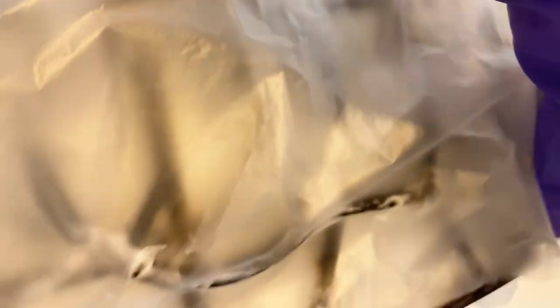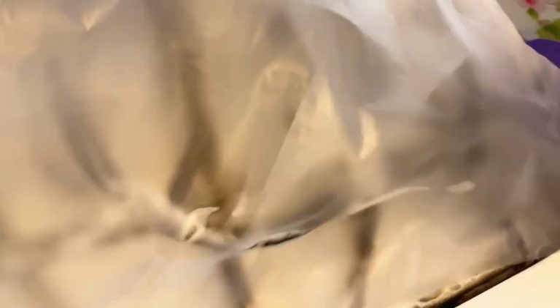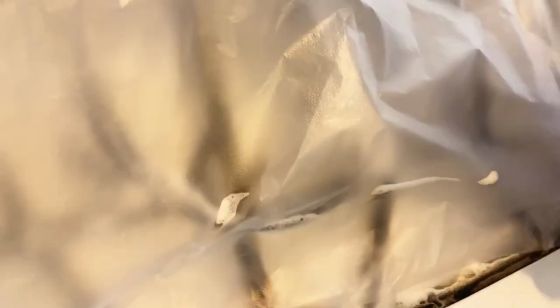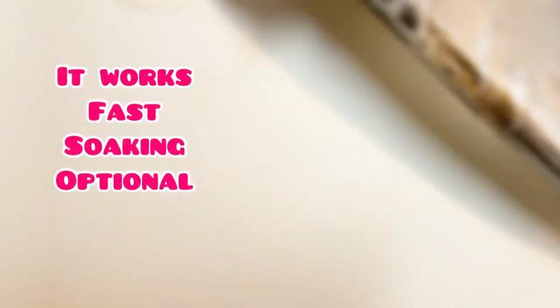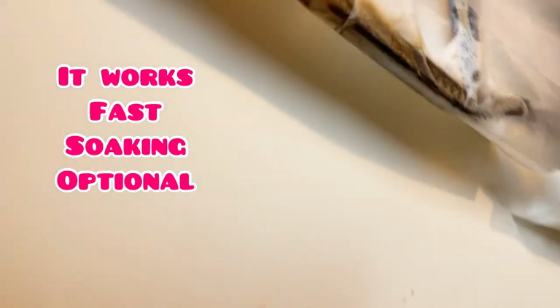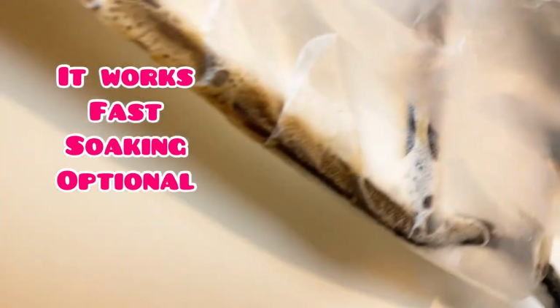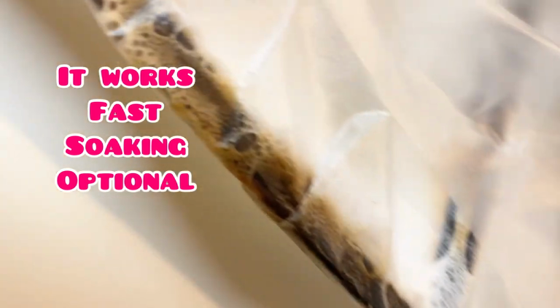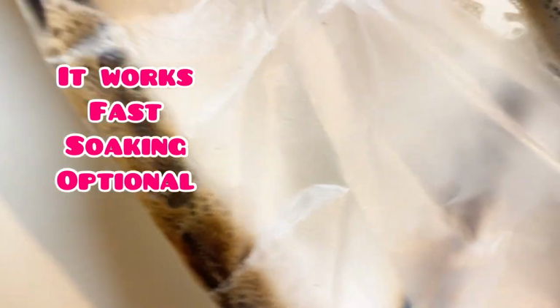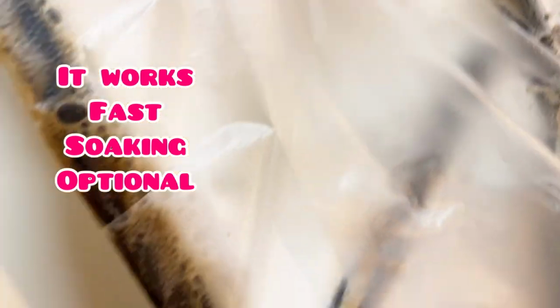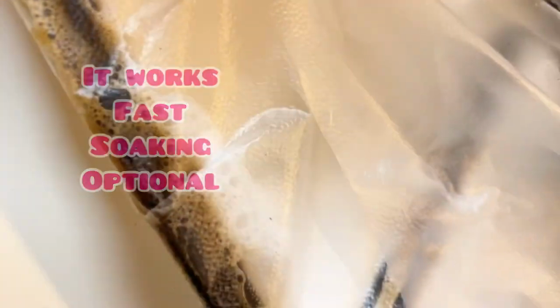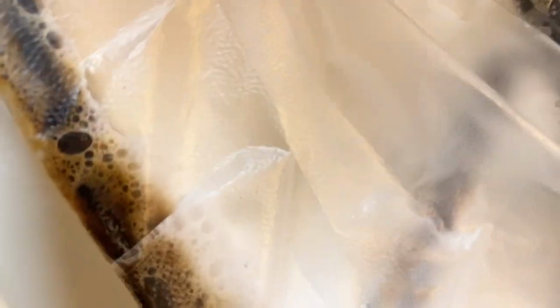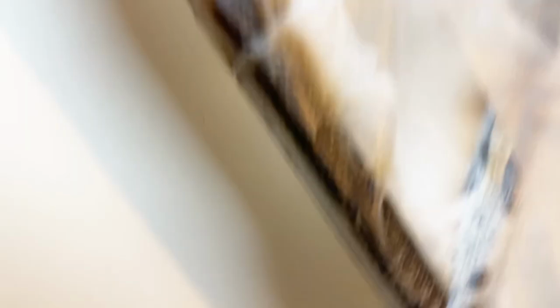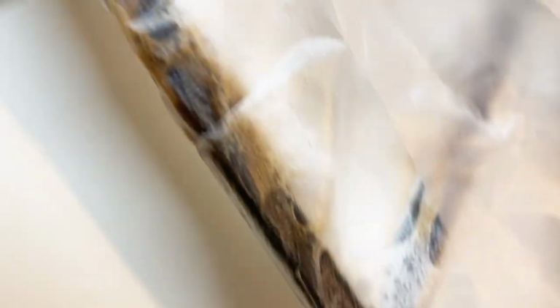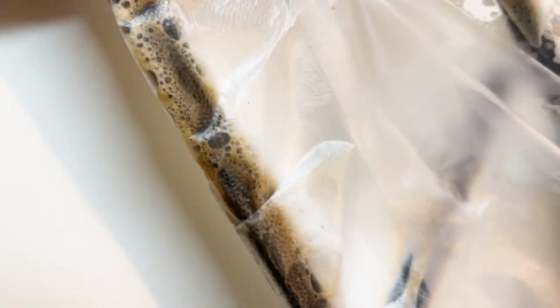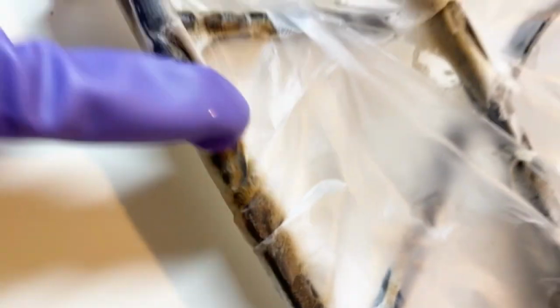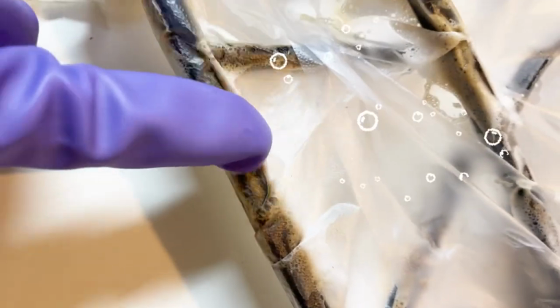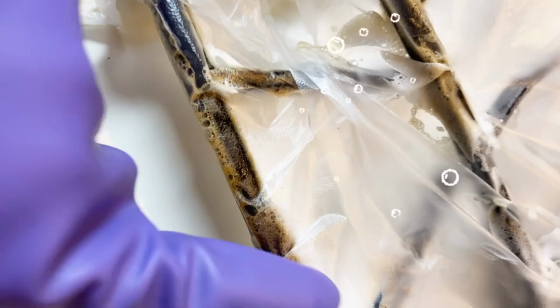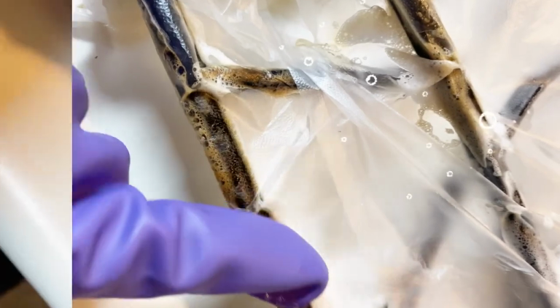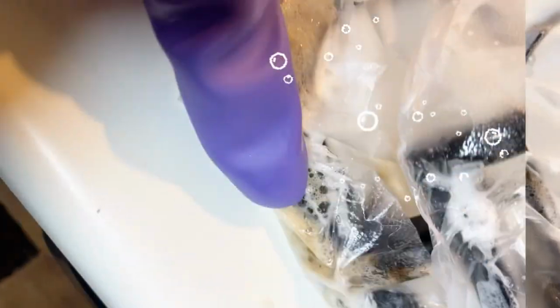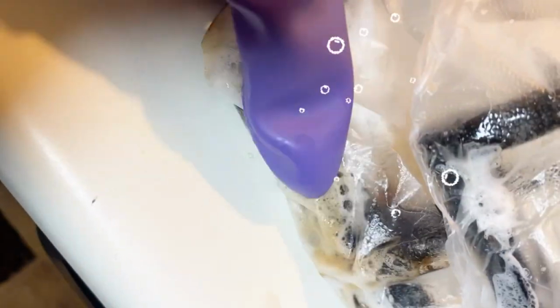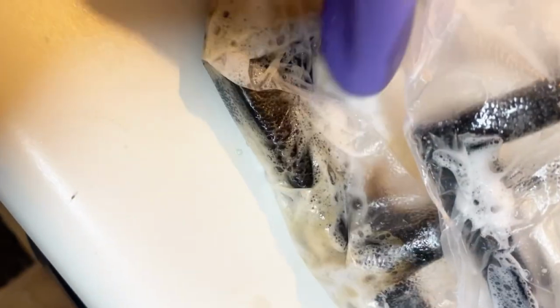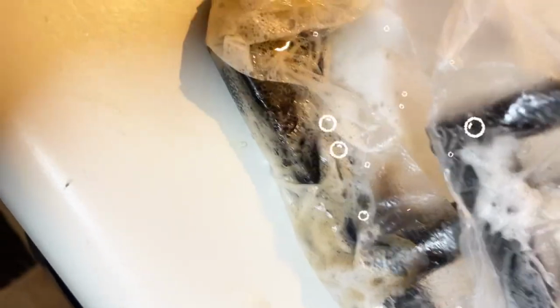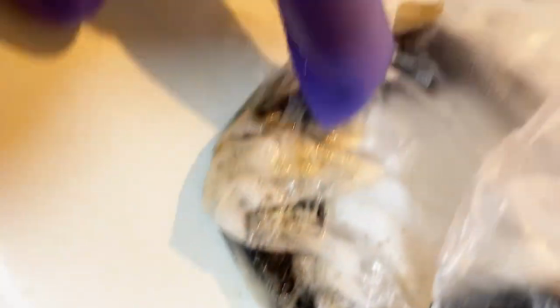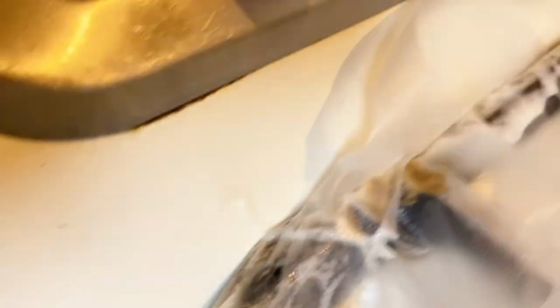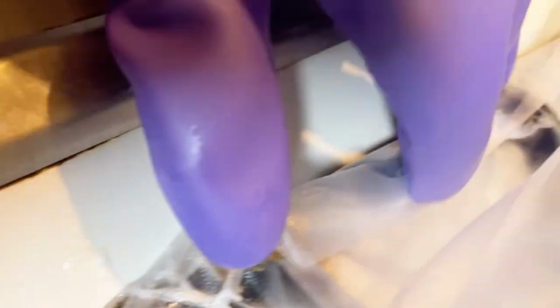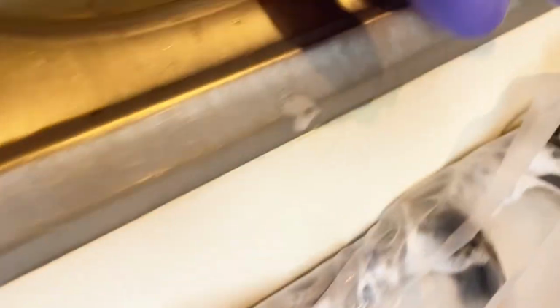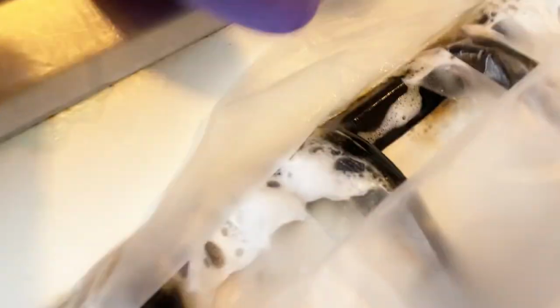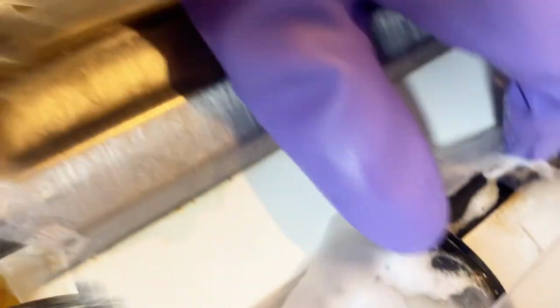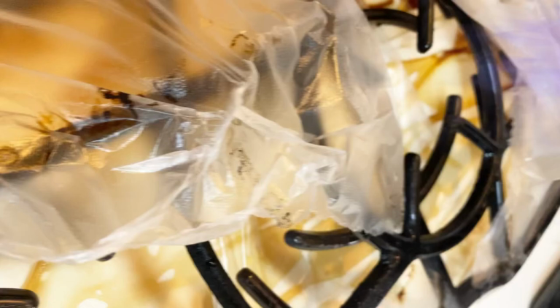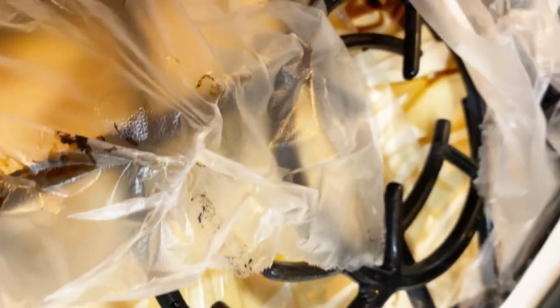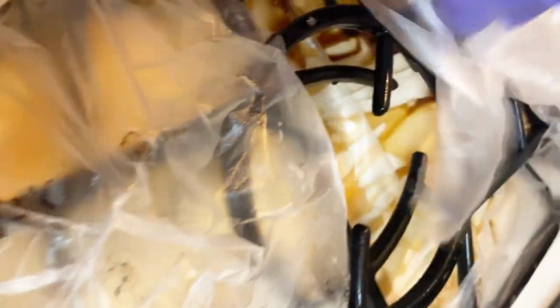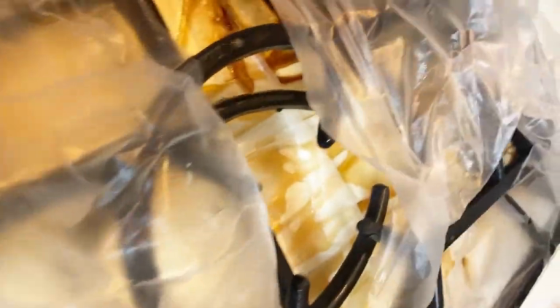I covered it up and left it for a while. You can literally hear it fizzing, and within a few minutes it's already starting to eat off the cold, burnt-on grease. It's amazing how it works.